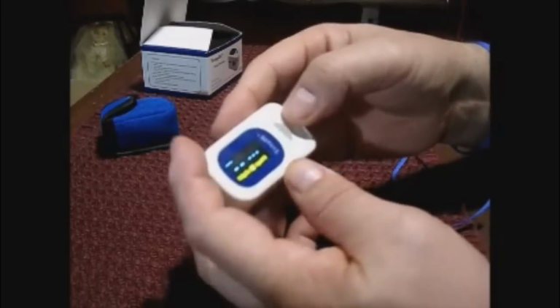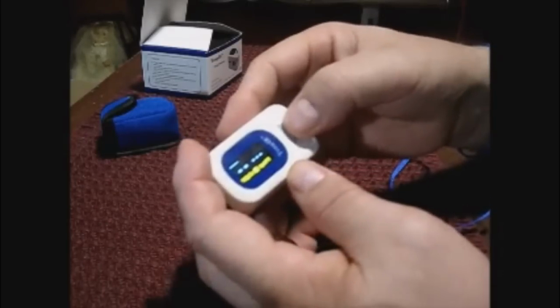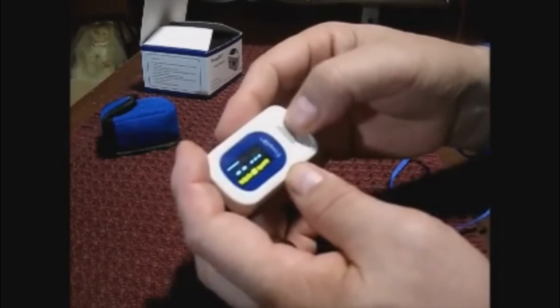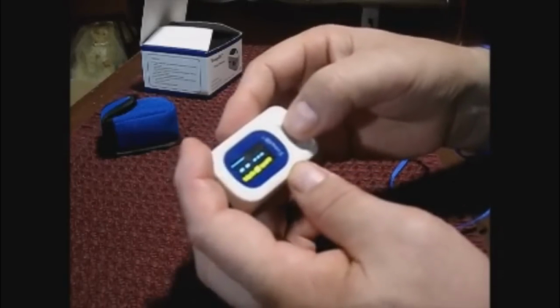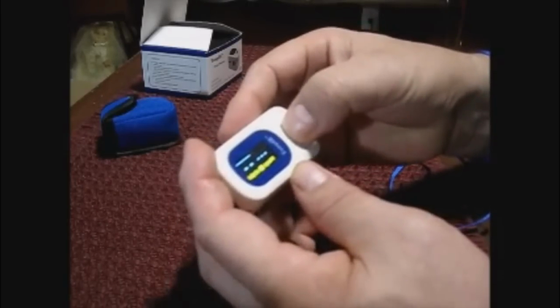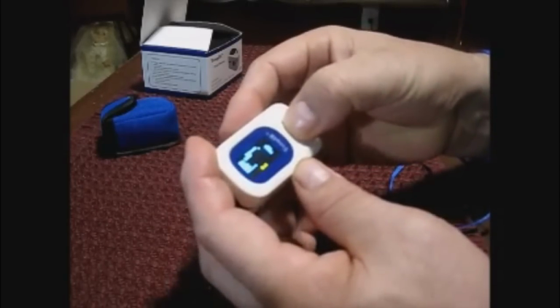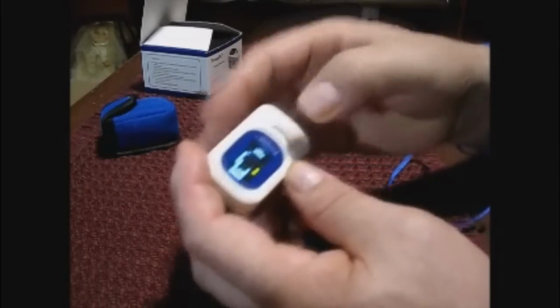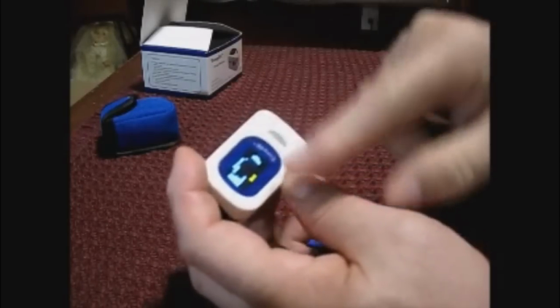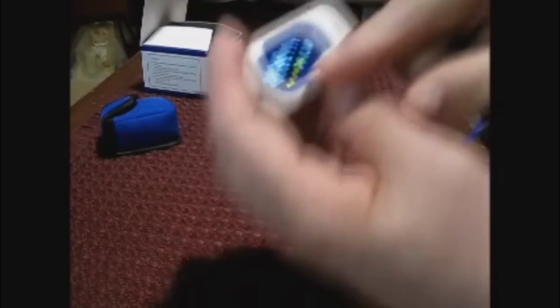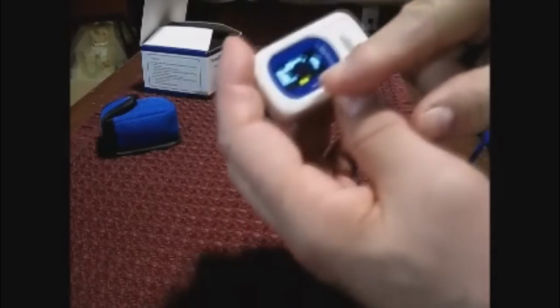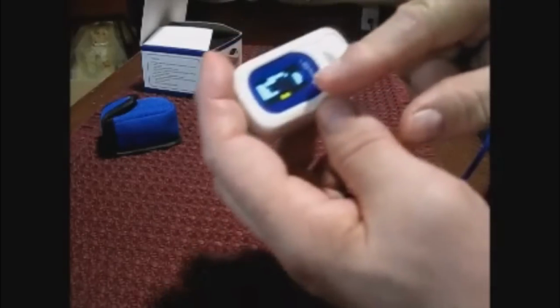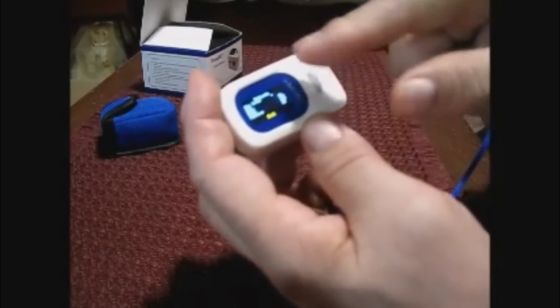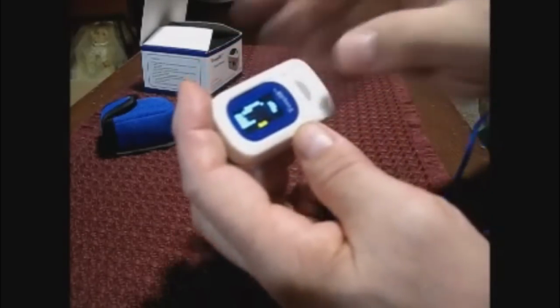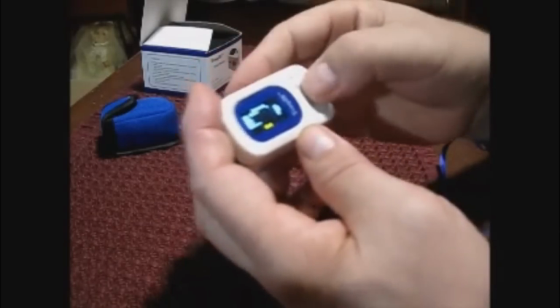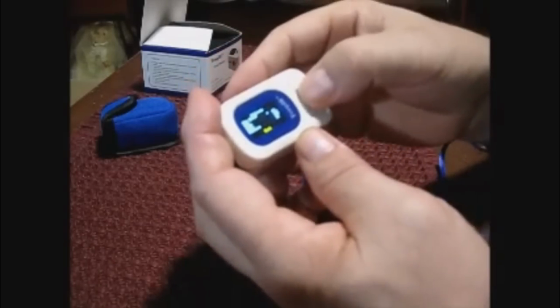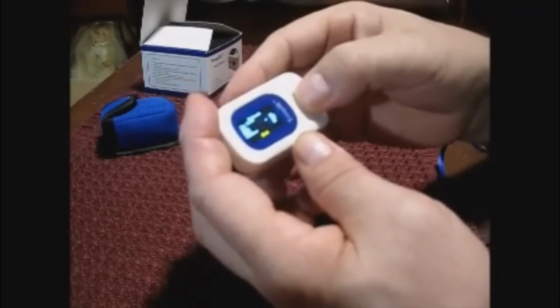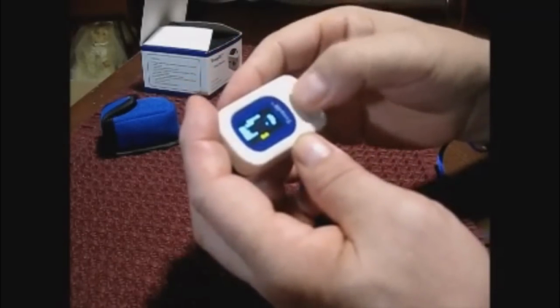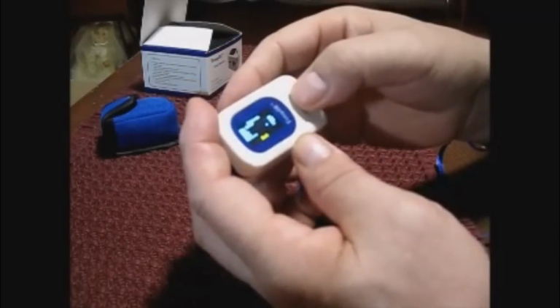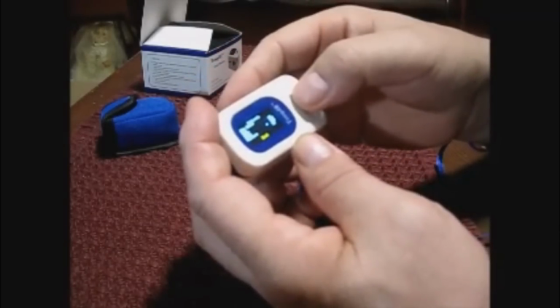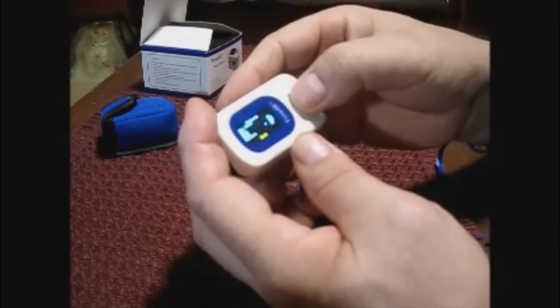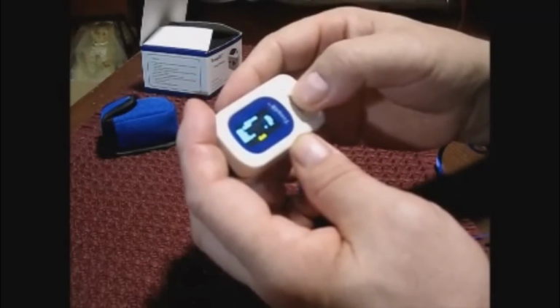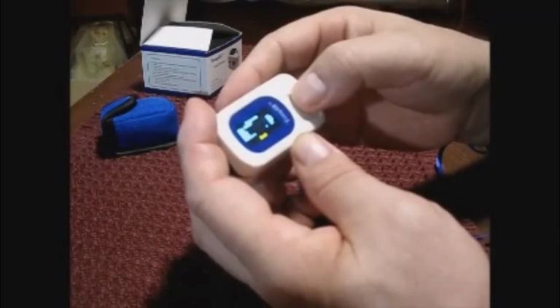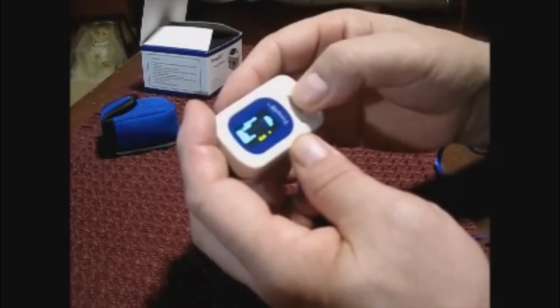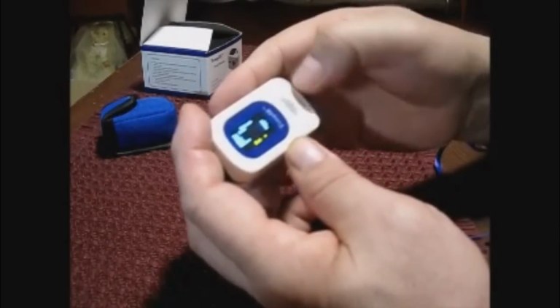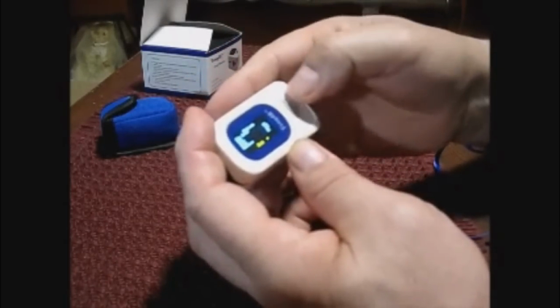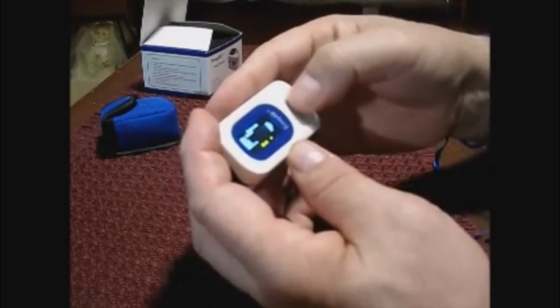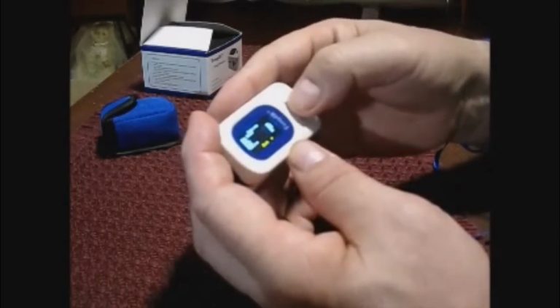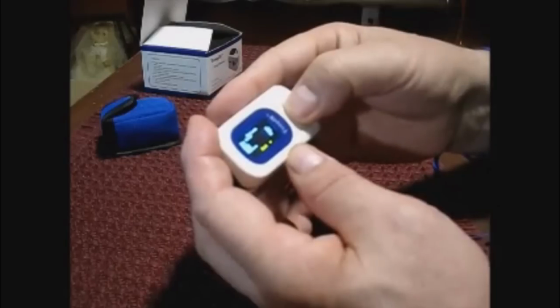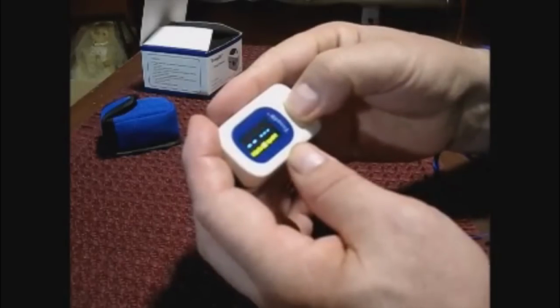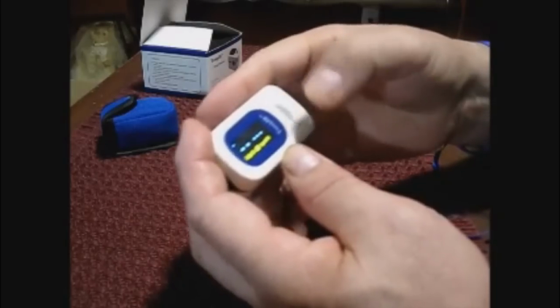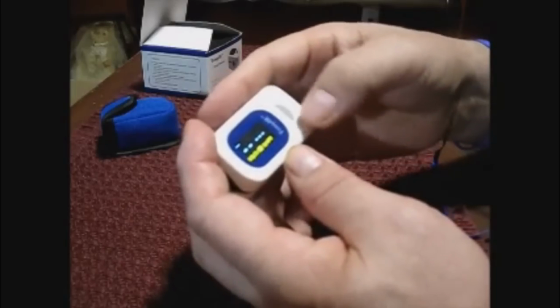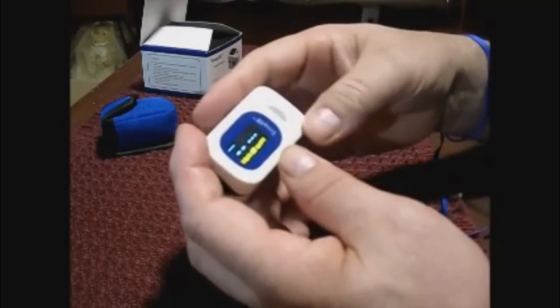To change the settings, you take the gray button and hold it in — and there are all your settings. You just press down to where you want and hold it in to make any changes. I'm going to exit it and we're back to the meter.